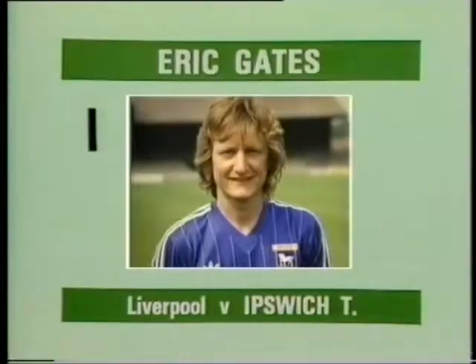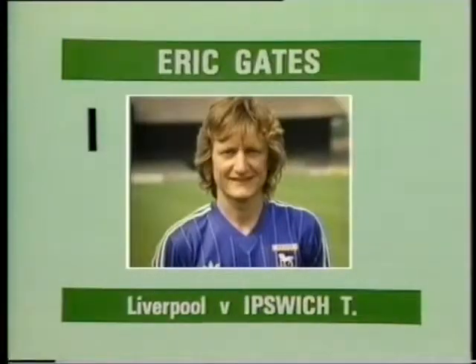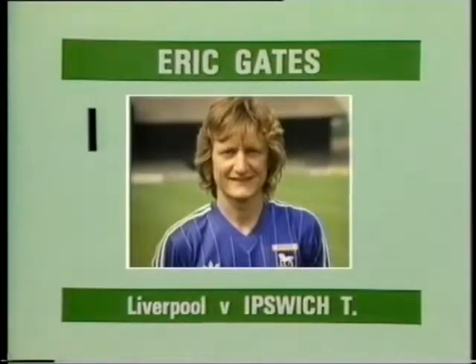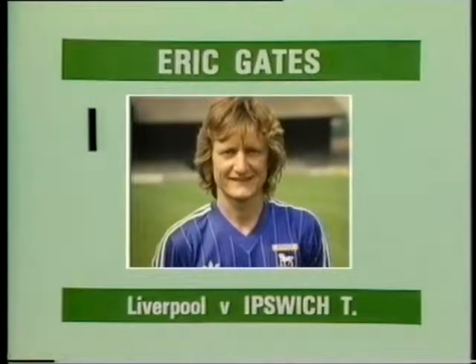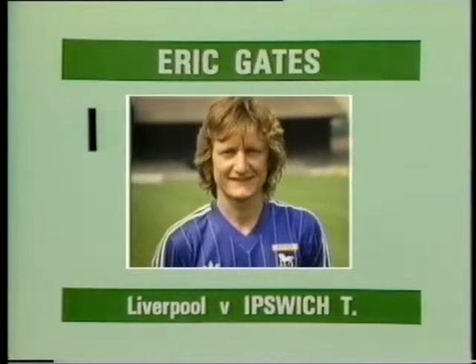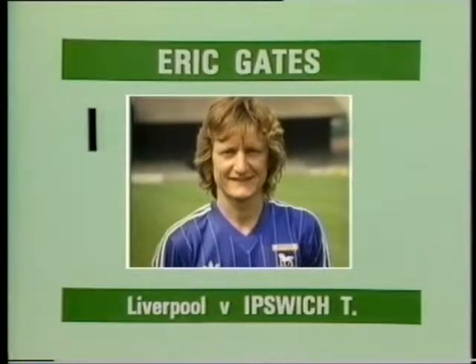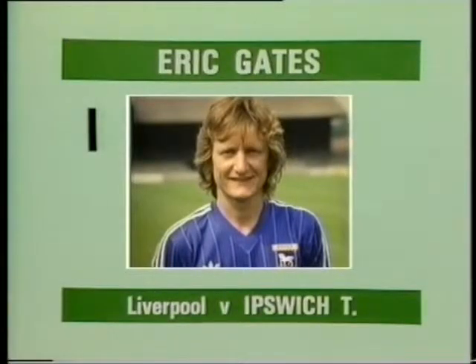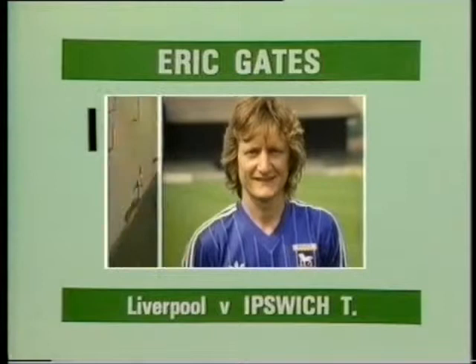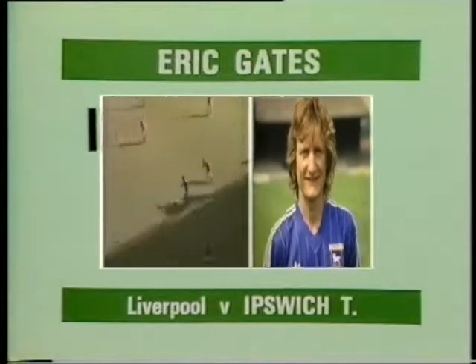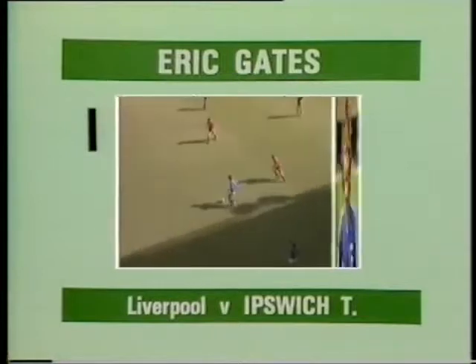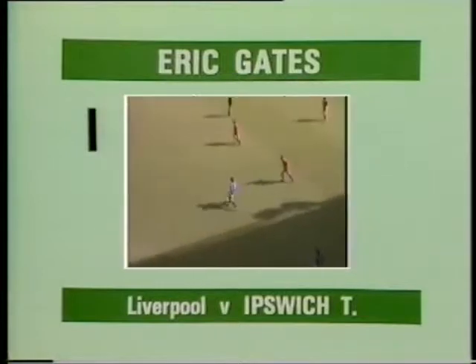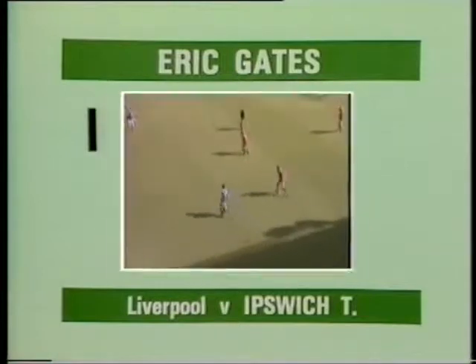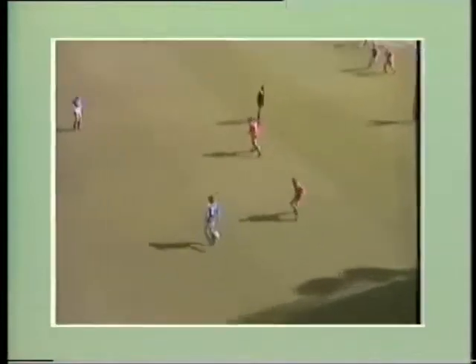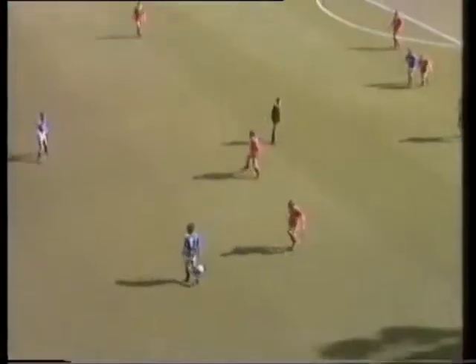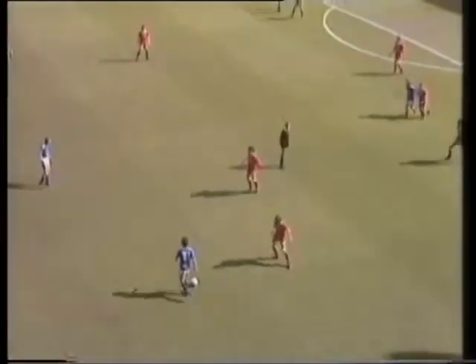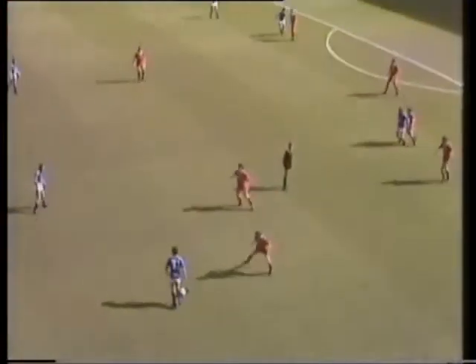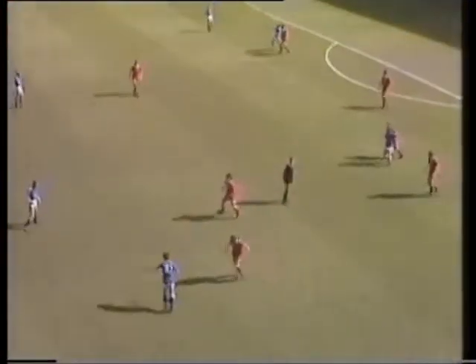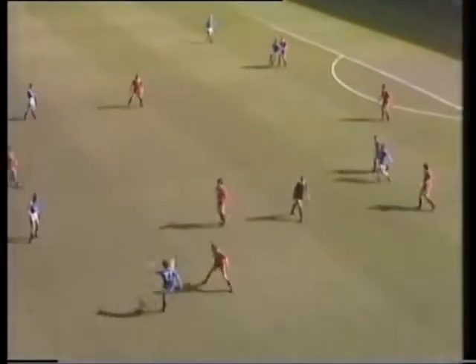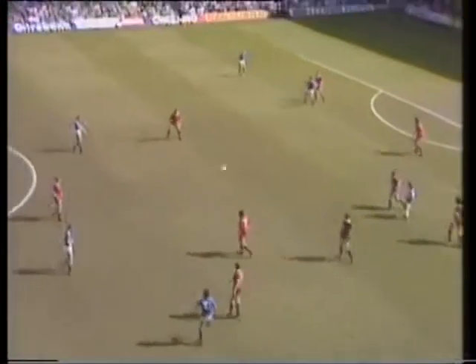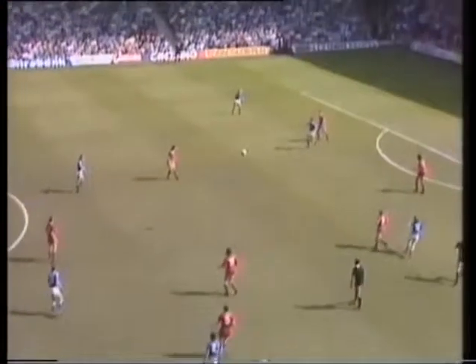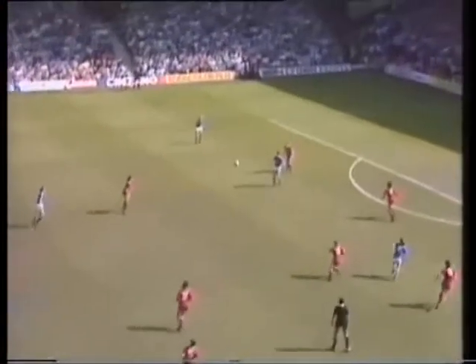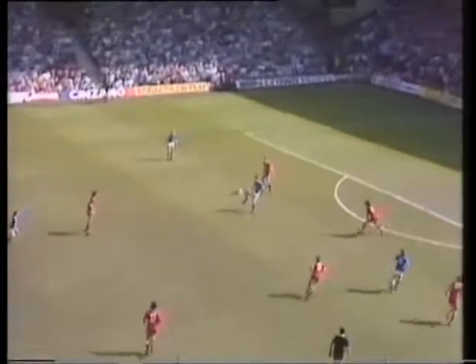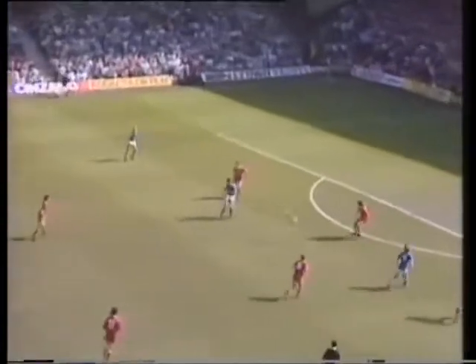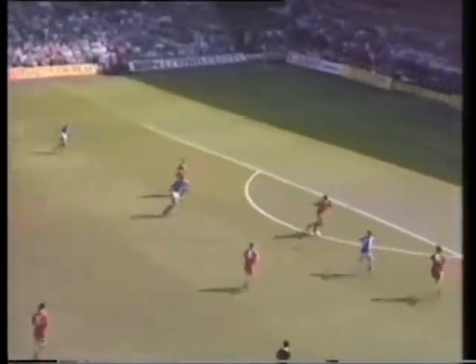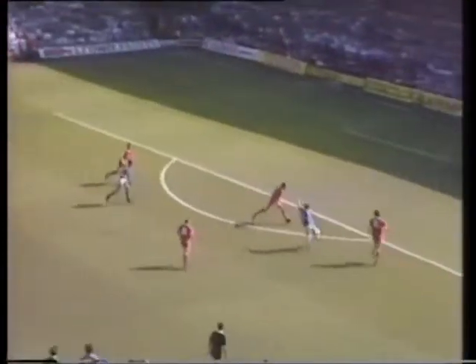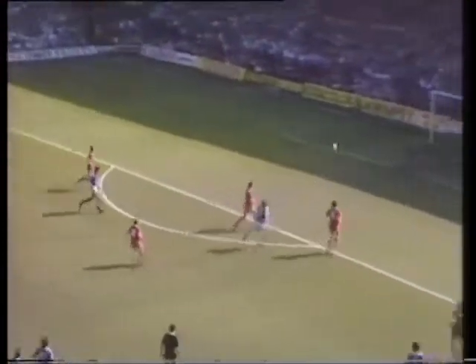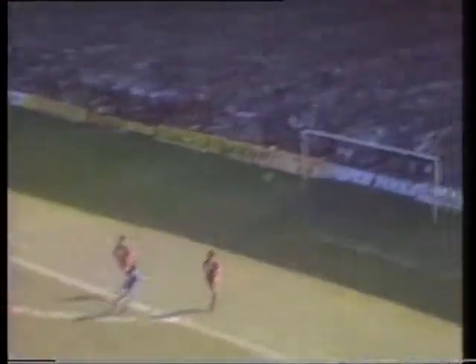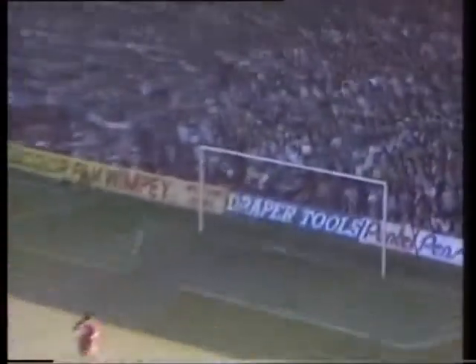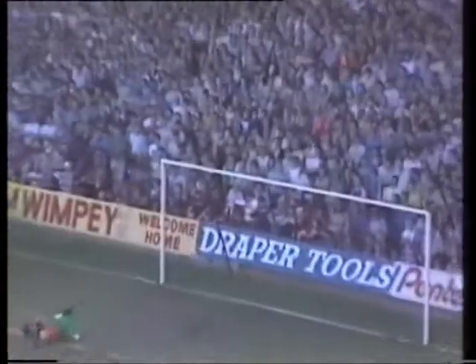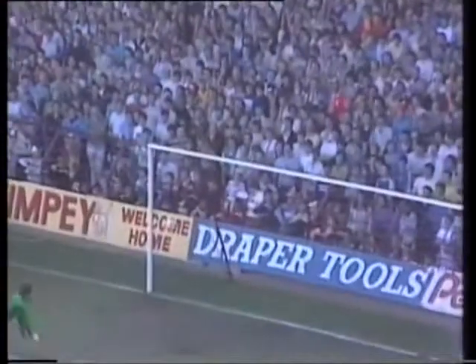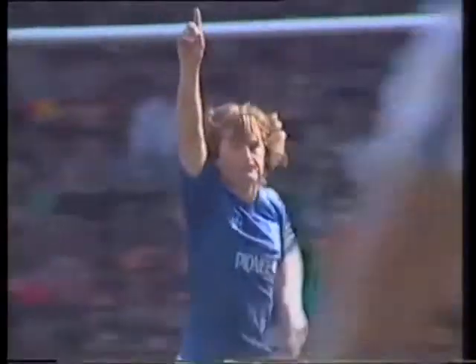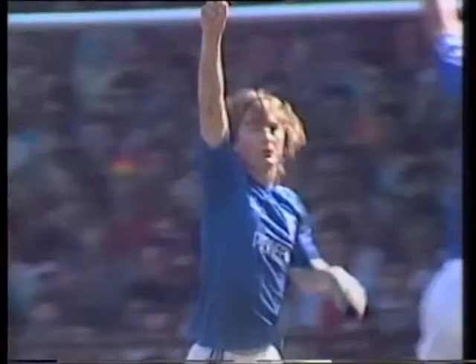Goal I, scored by Eric Gates for Ipswich at Liverpool. Sunderland had time to turn and look up. Nice ball into Davres. Here's Gates! That's a tremendous goal!